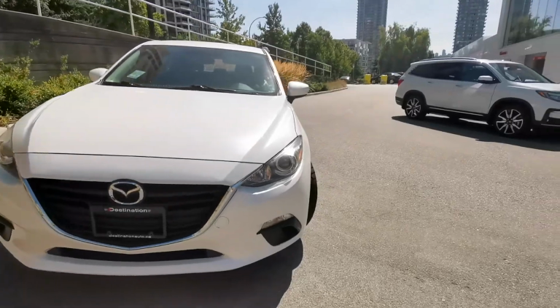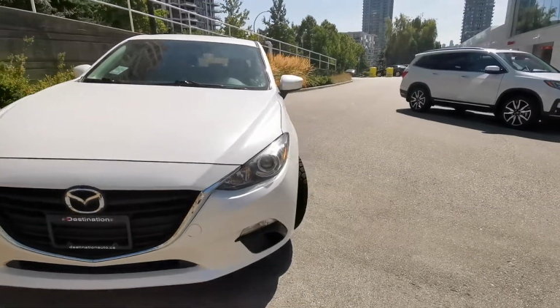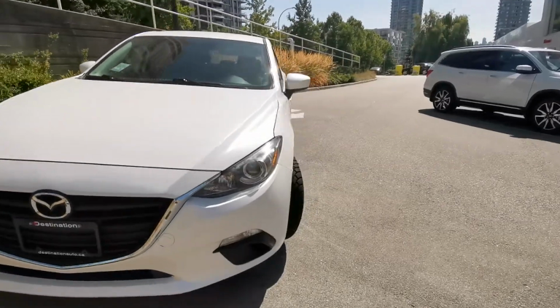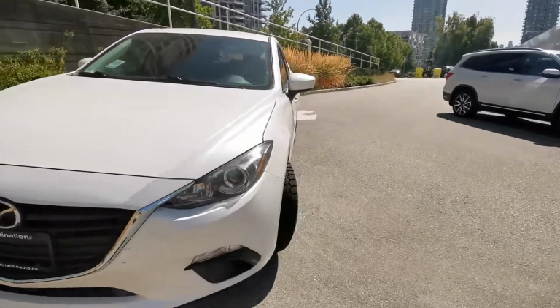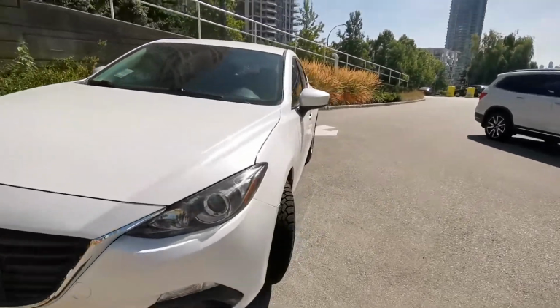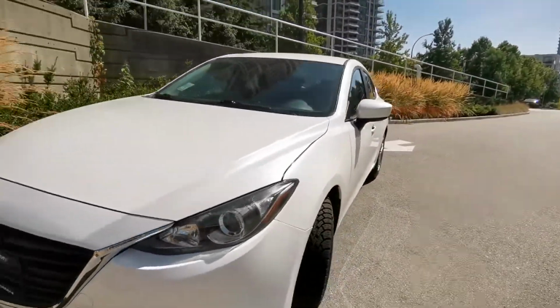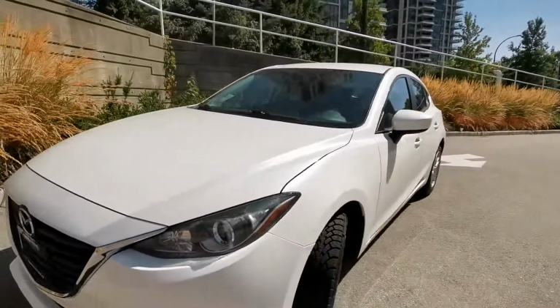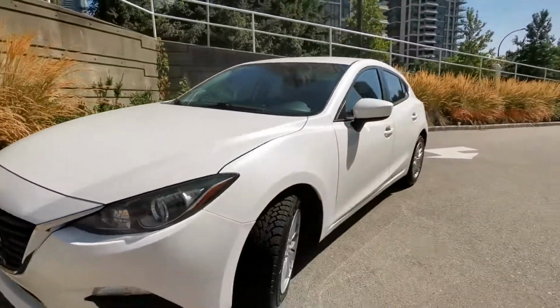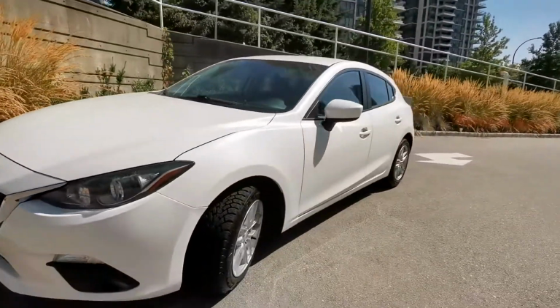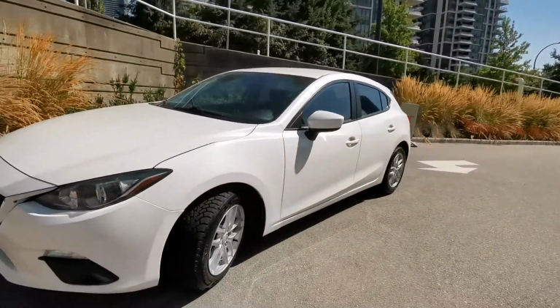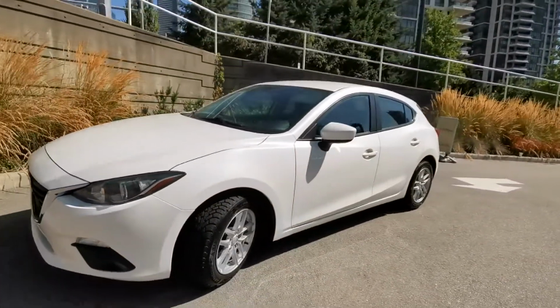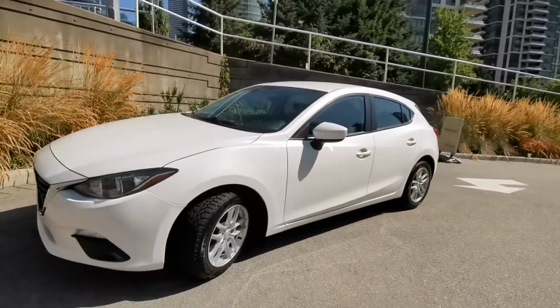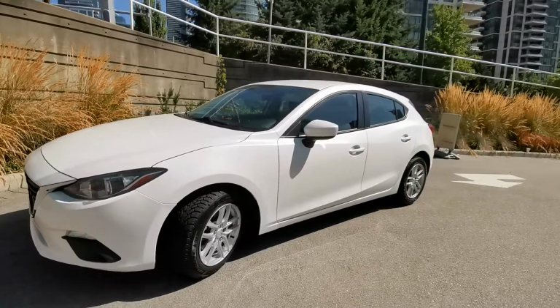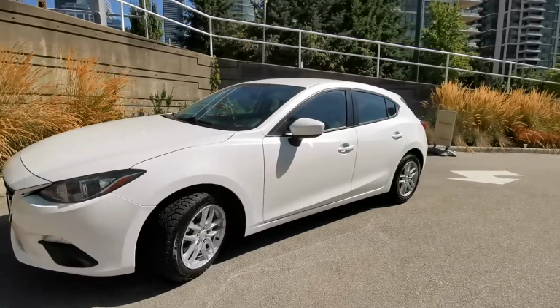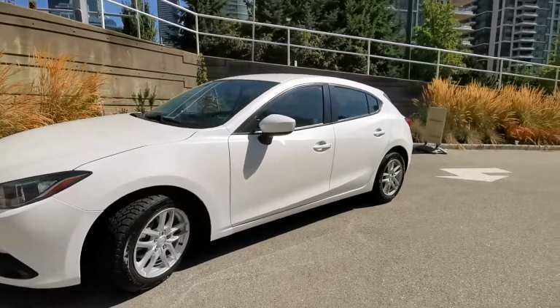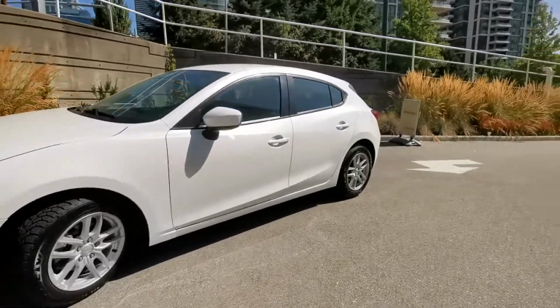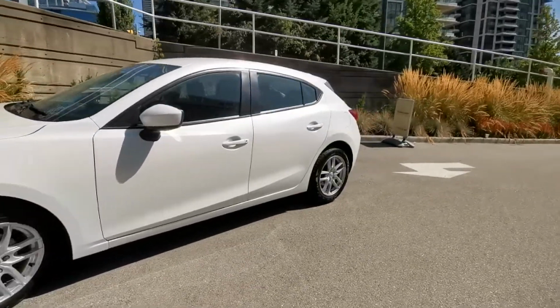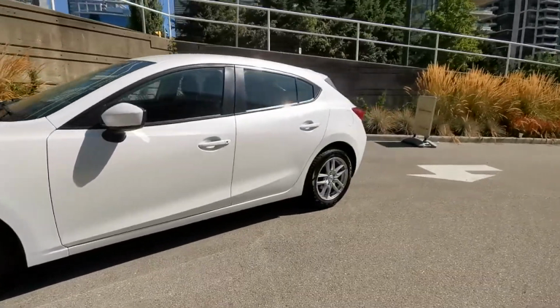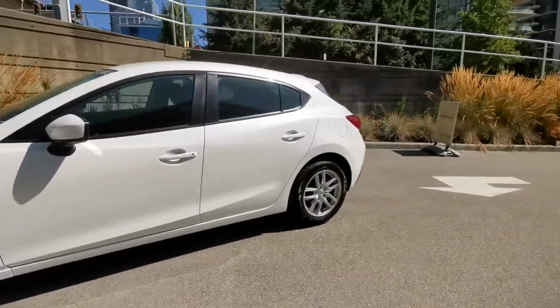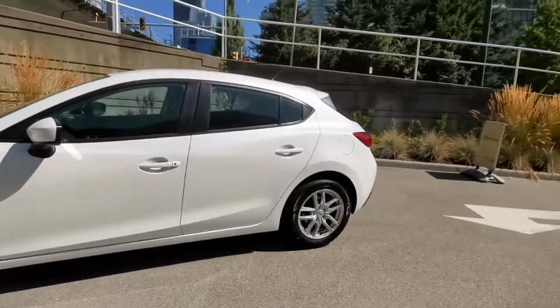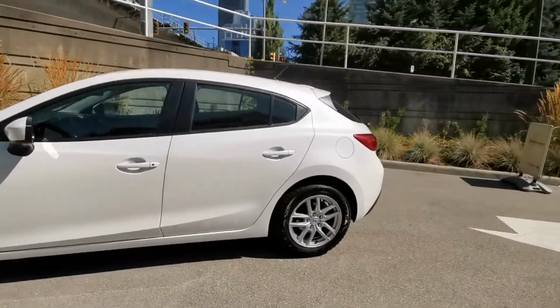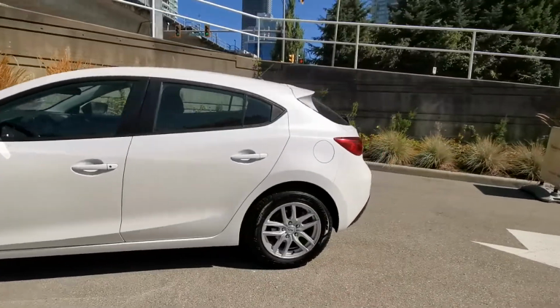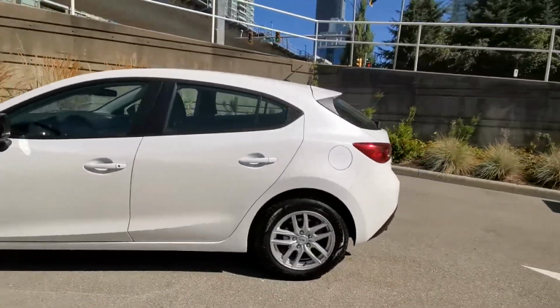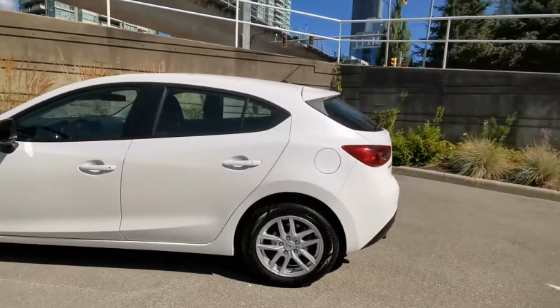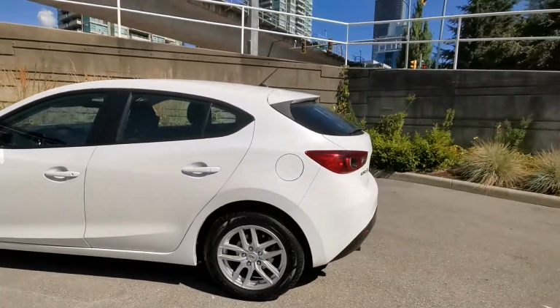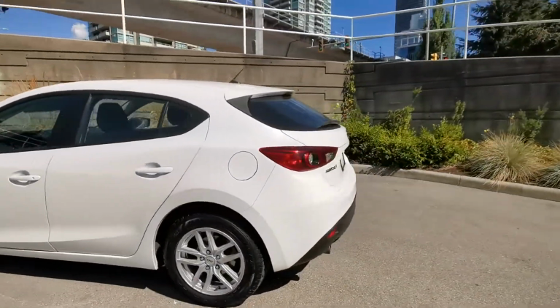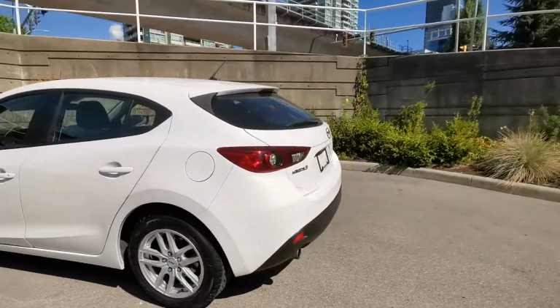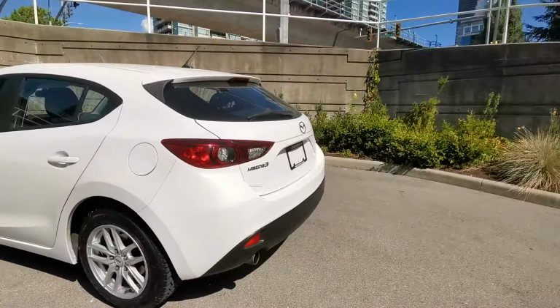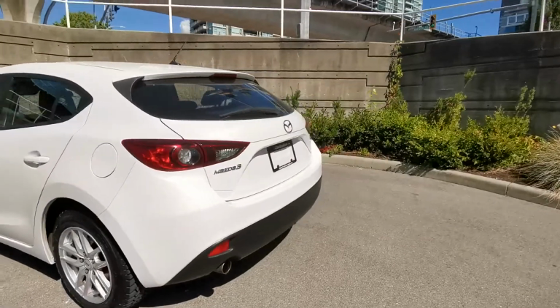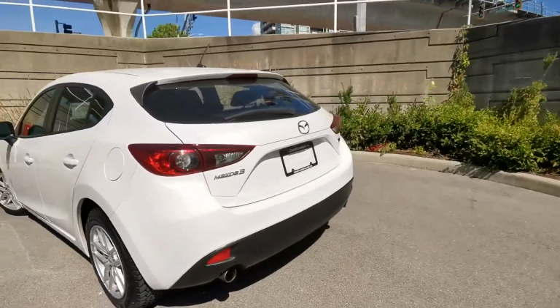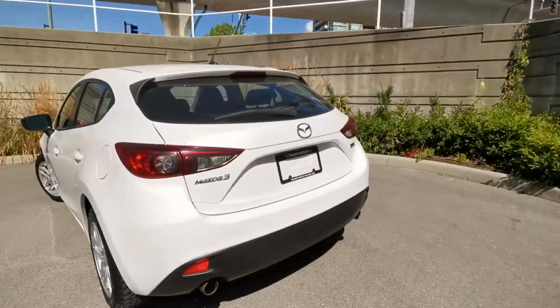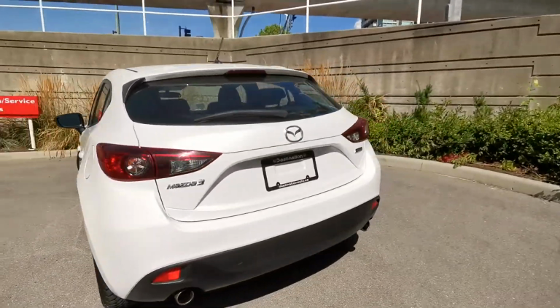2014 Mazda 3 in white color from Destination Honda in Burnaby. Hatchback body style. Exterior looks fantastic.